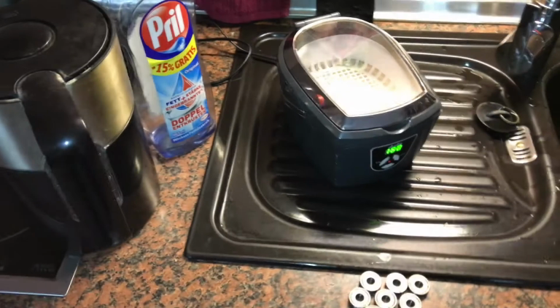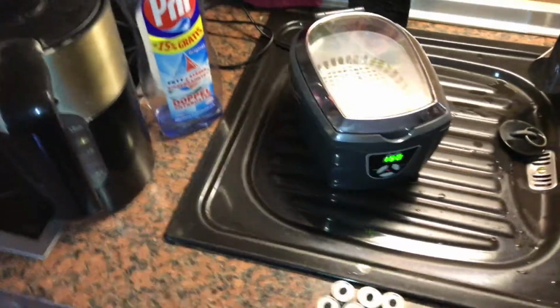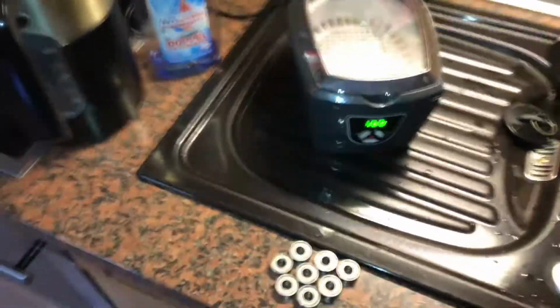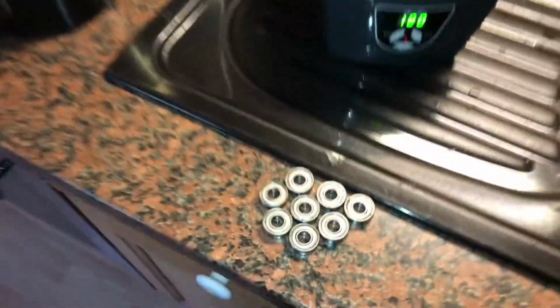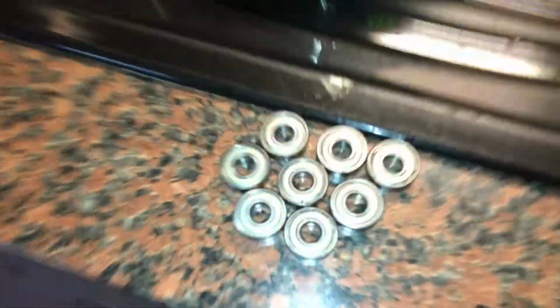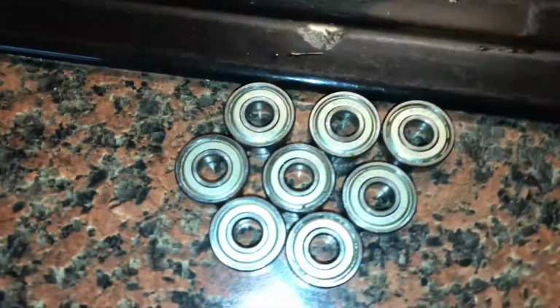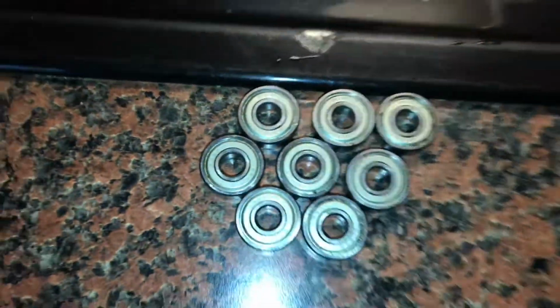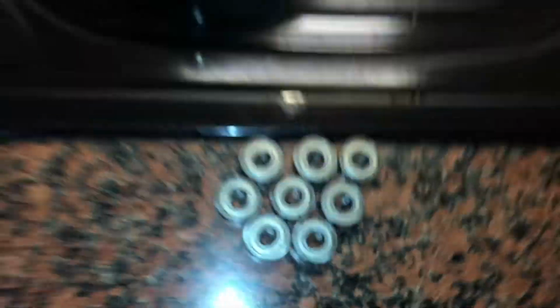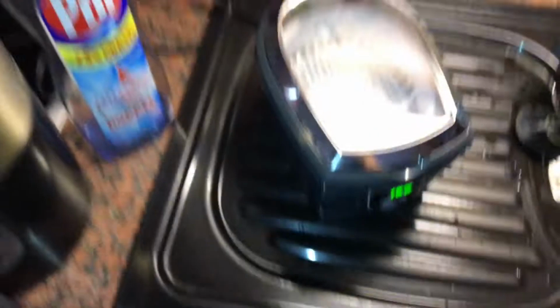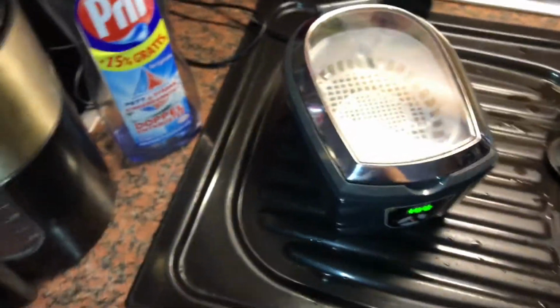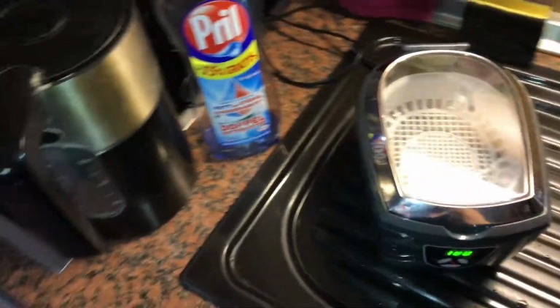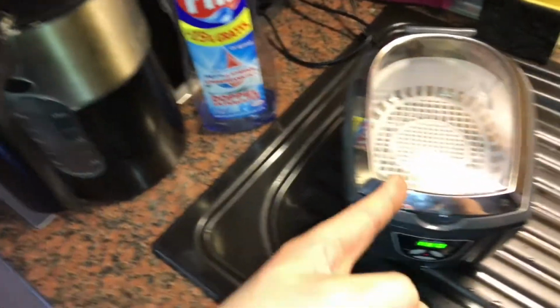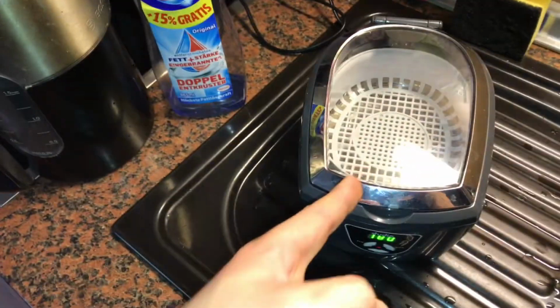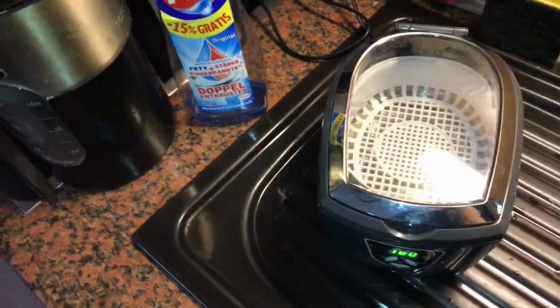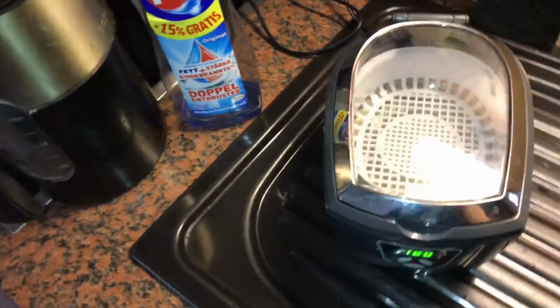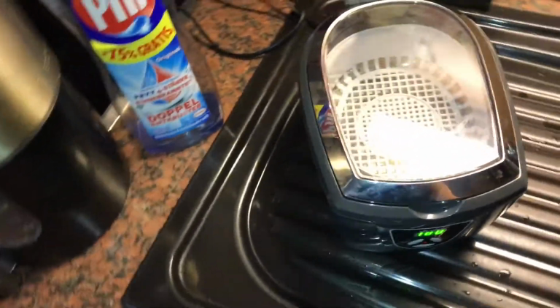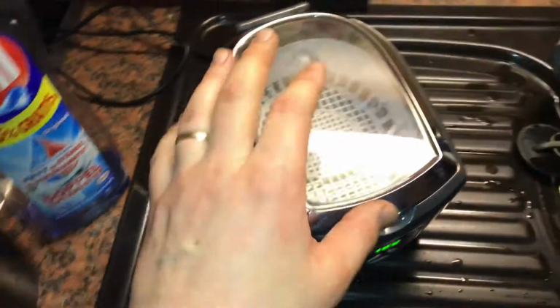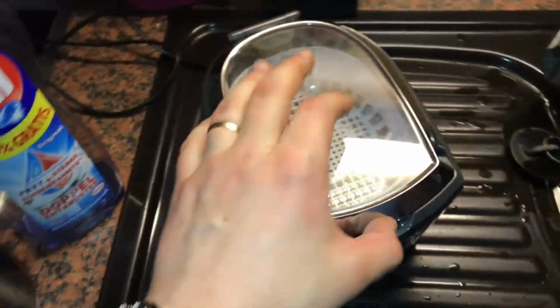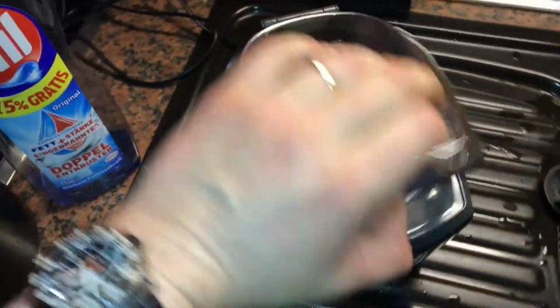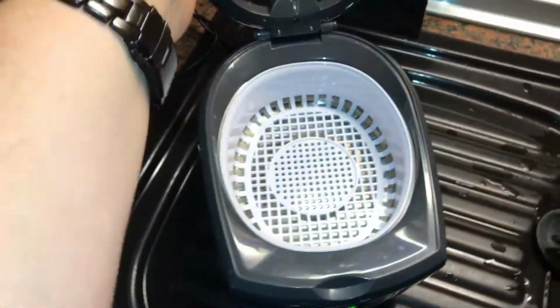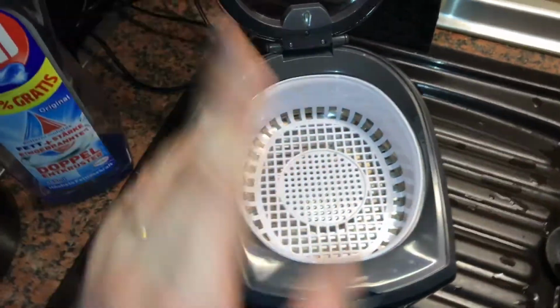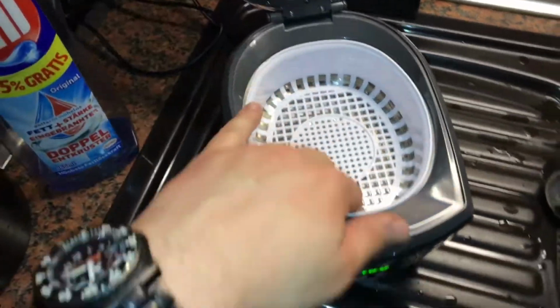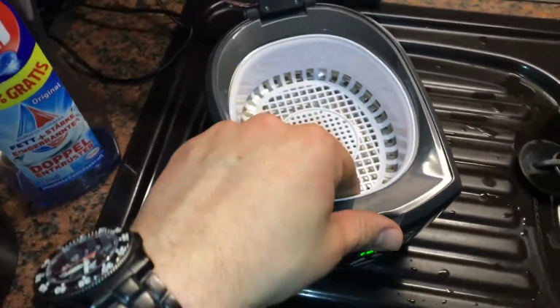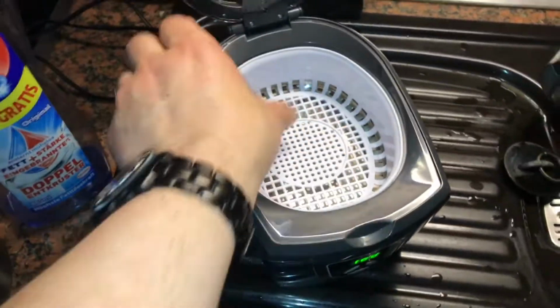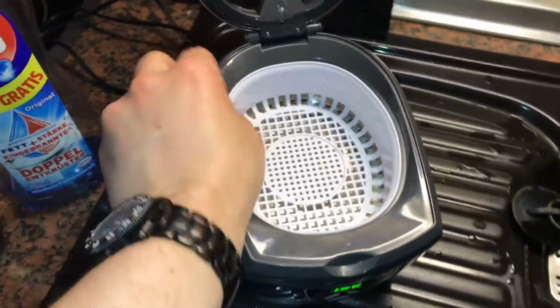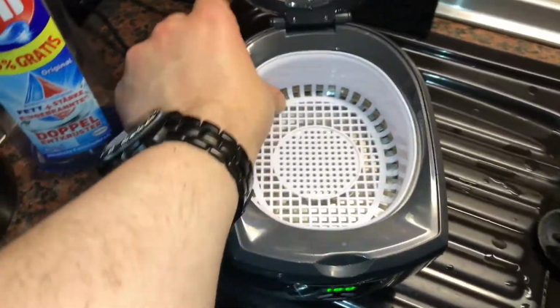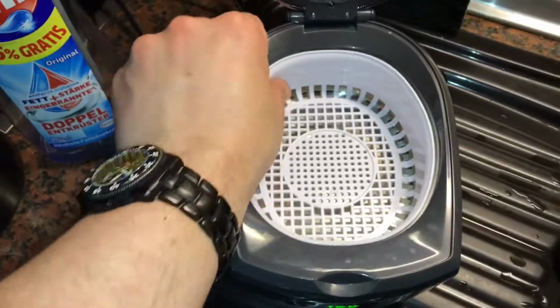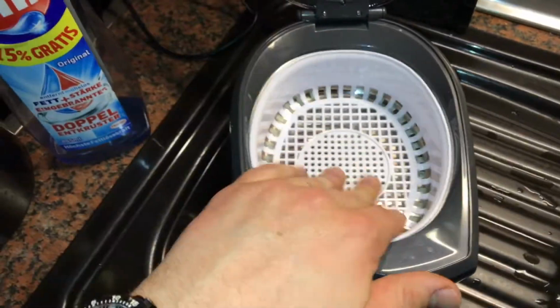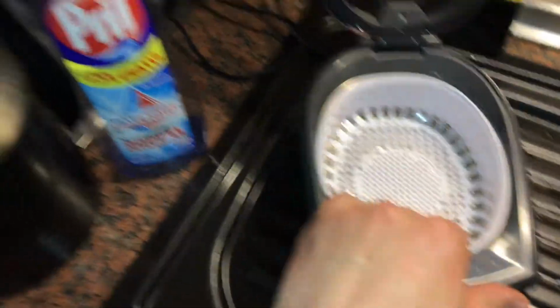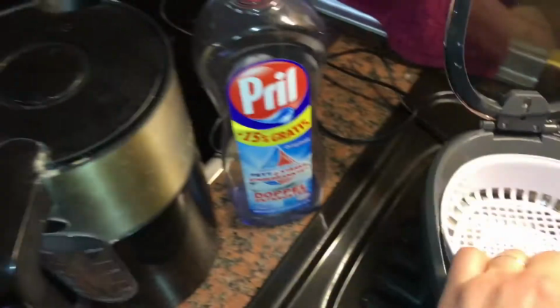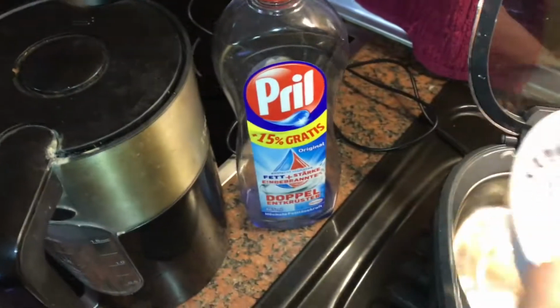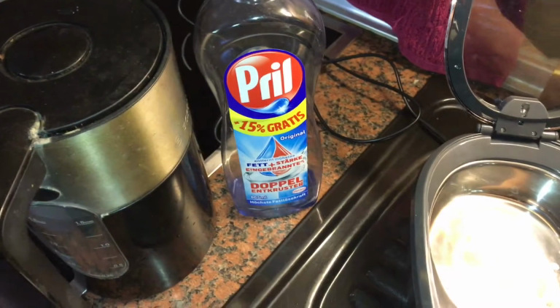Hello! Today I'm going to show you how to clean your ball bearings with an ultrasonic cleaner, some dish soap and hot water.